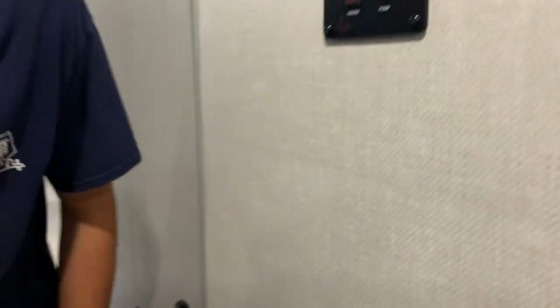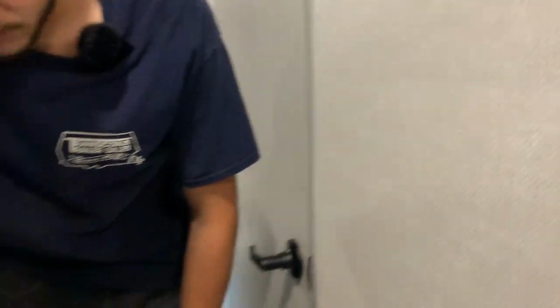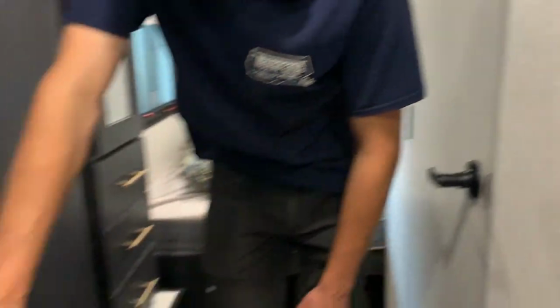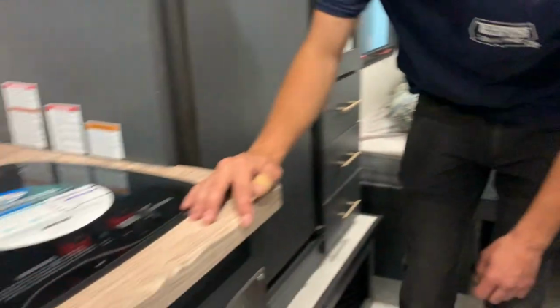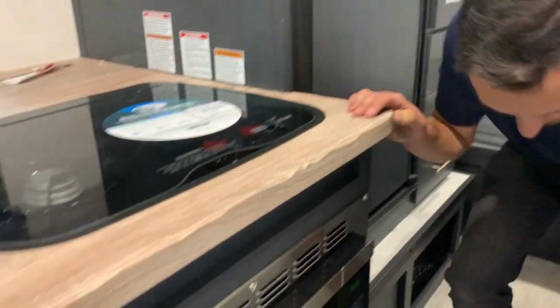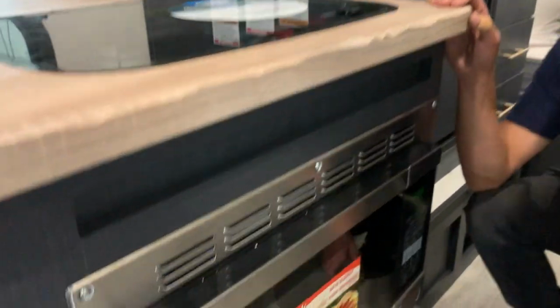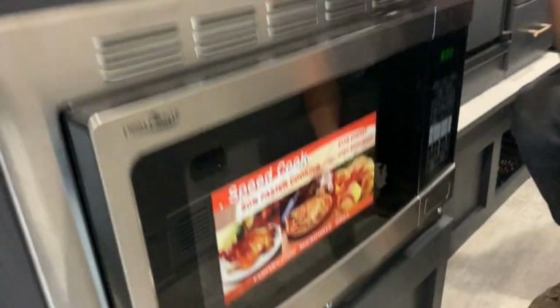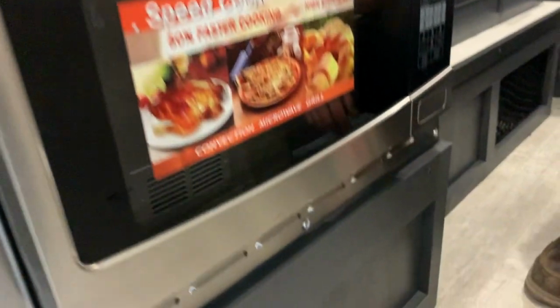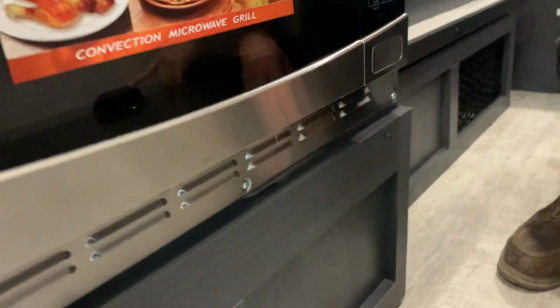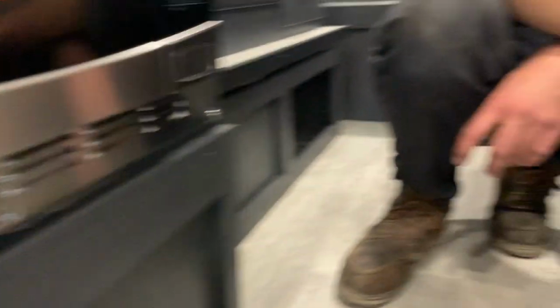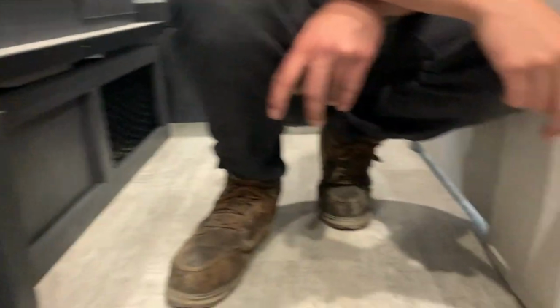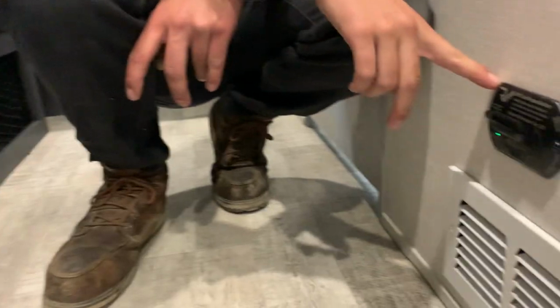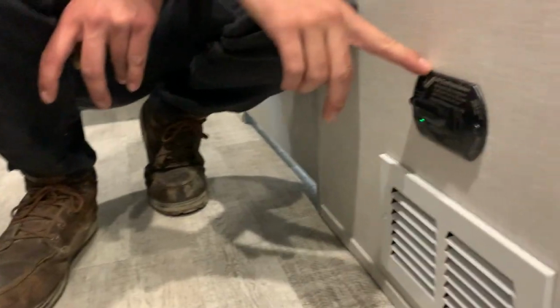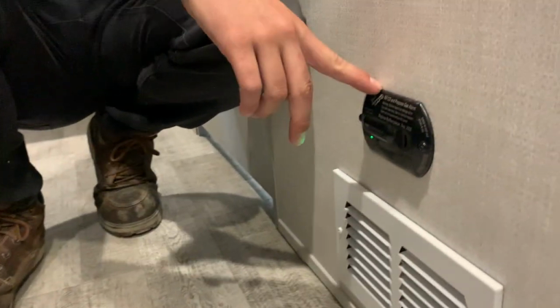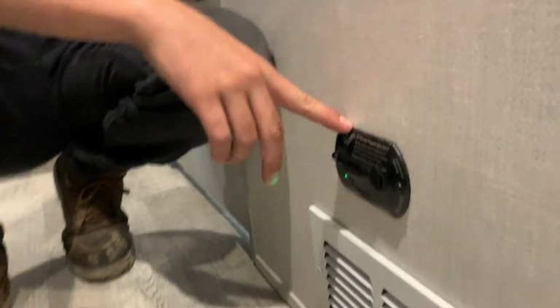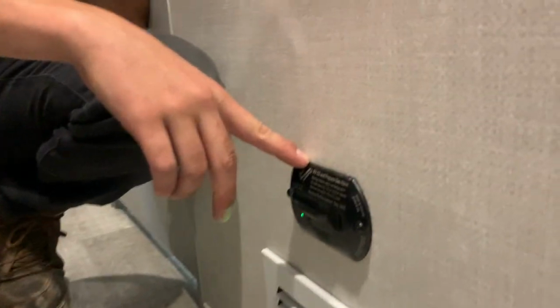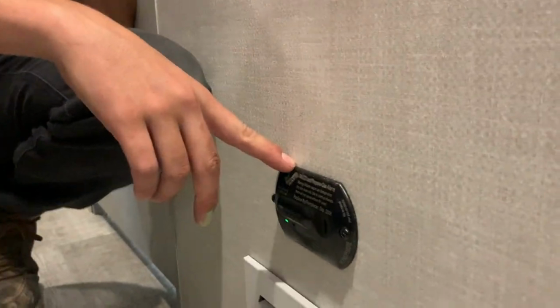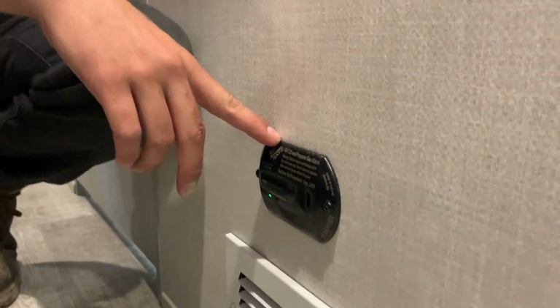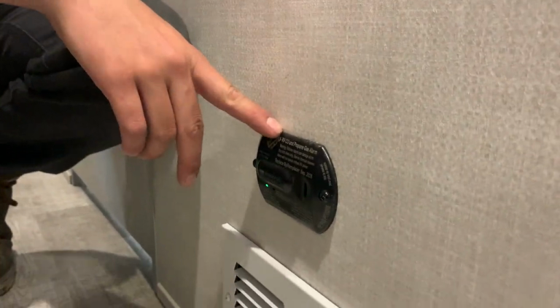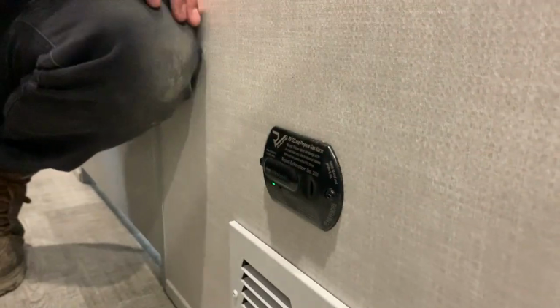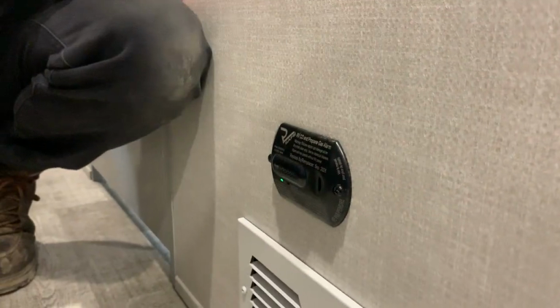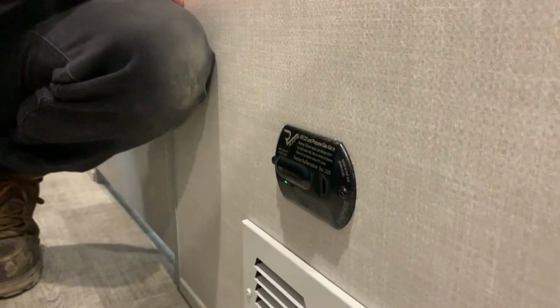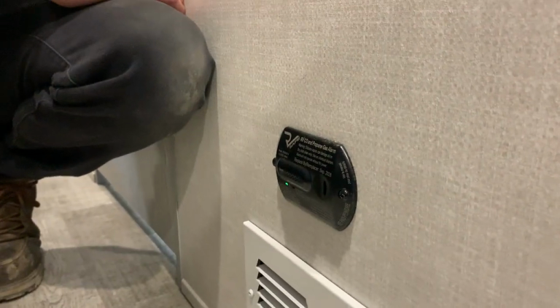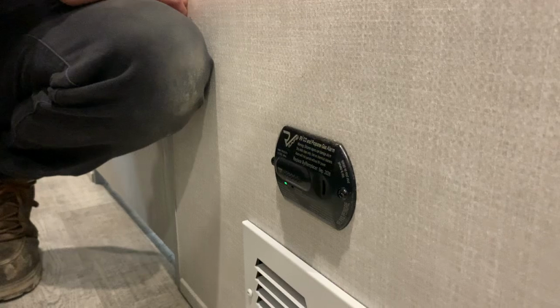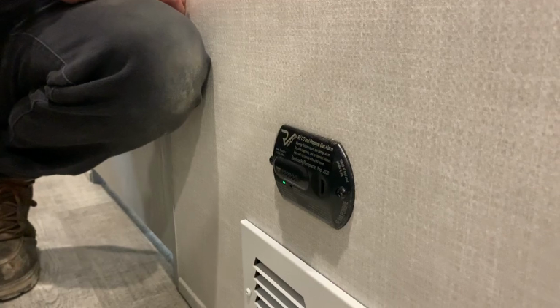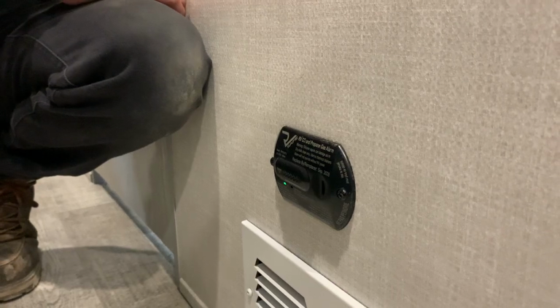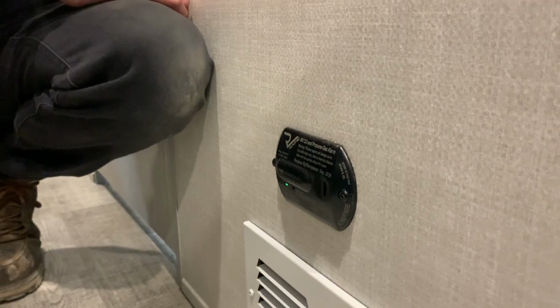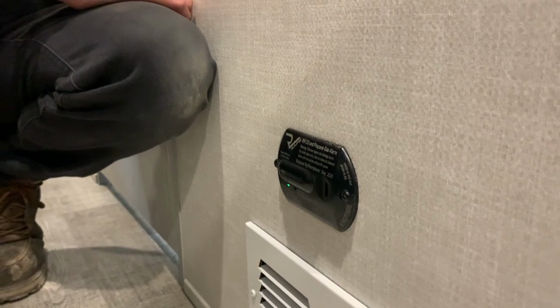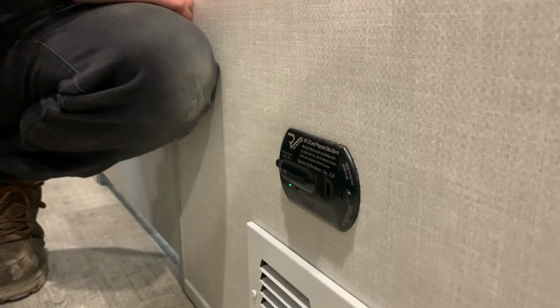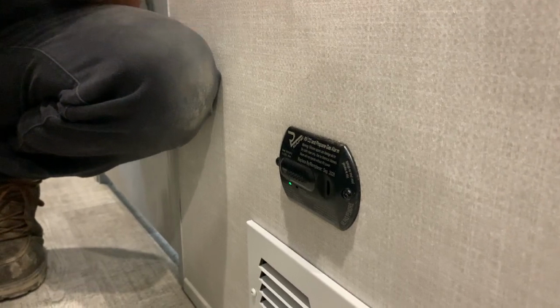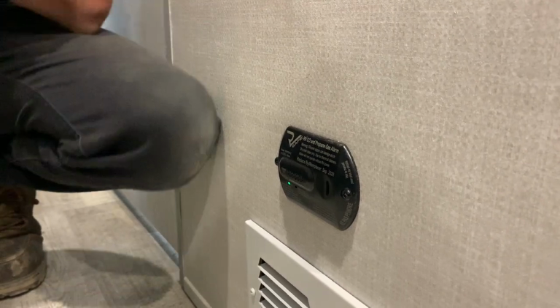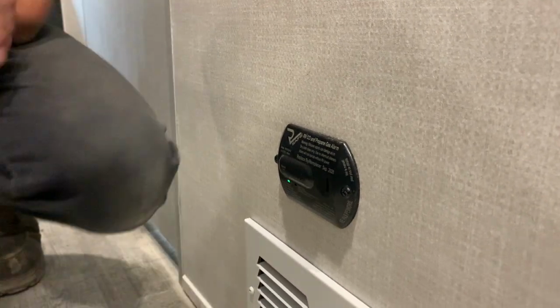You've got a furnace inside this unit and a stove — both run off propane. You've got an LP detector right near the ground. If that were to start going off, you just want to turn off the main supply of propane at the front of the unit and open up some windows to ventilate it out.